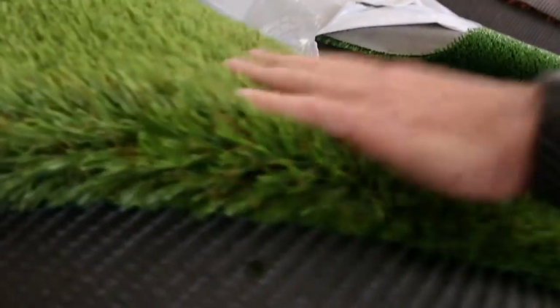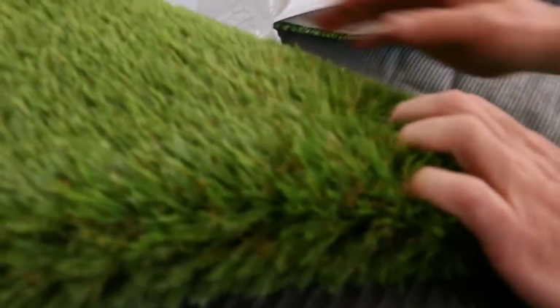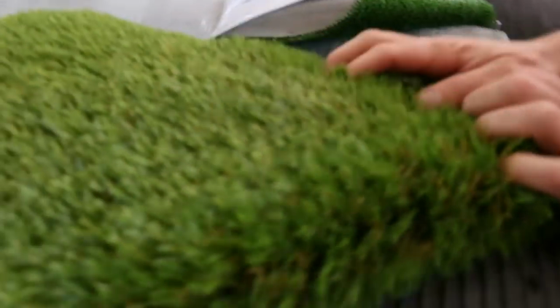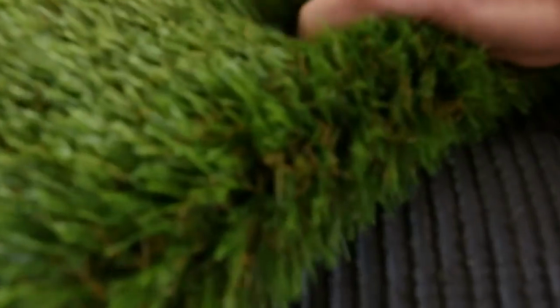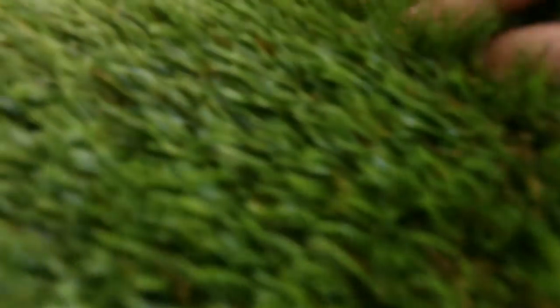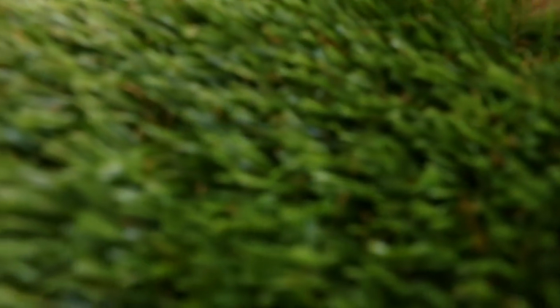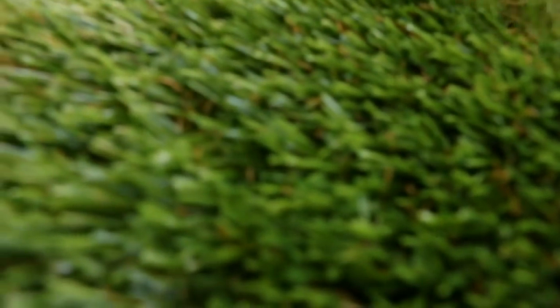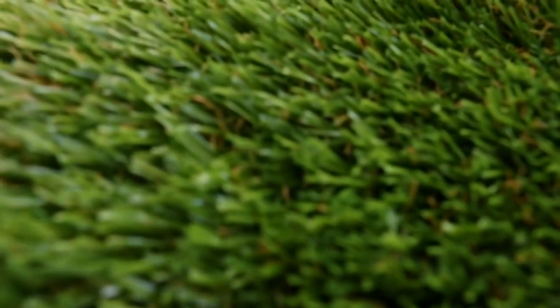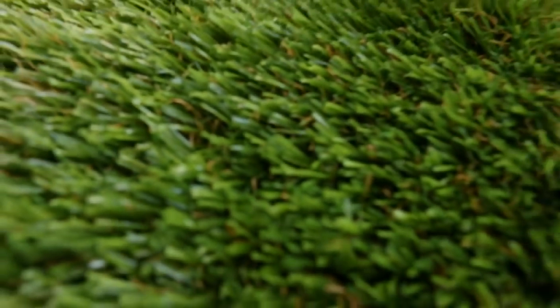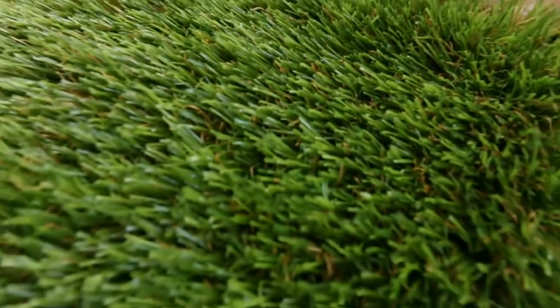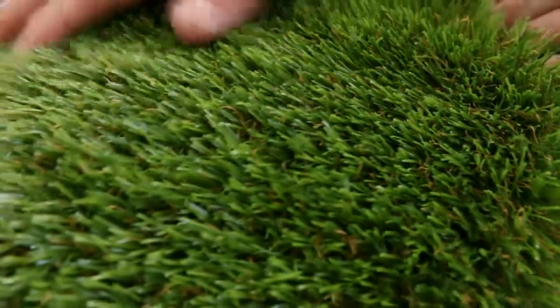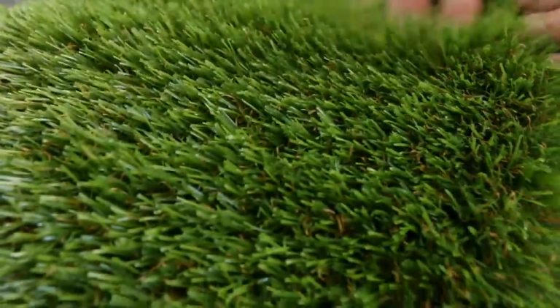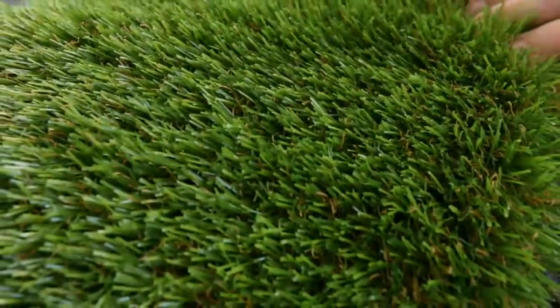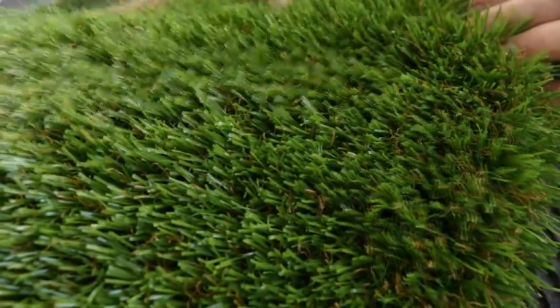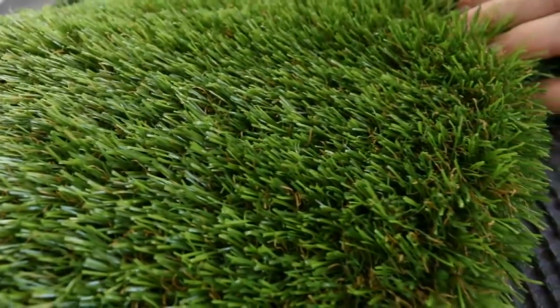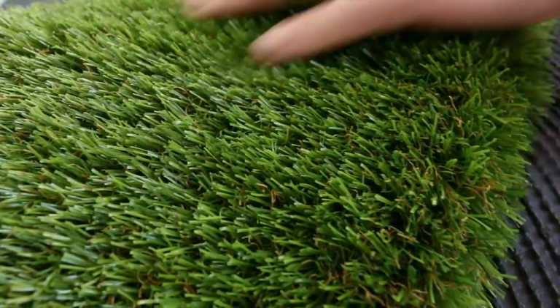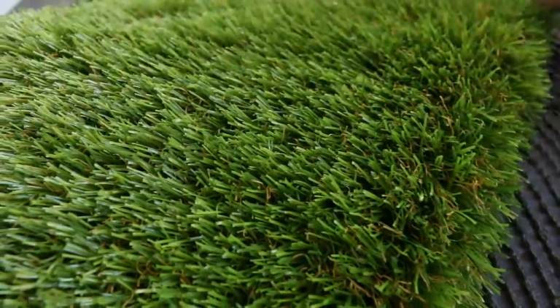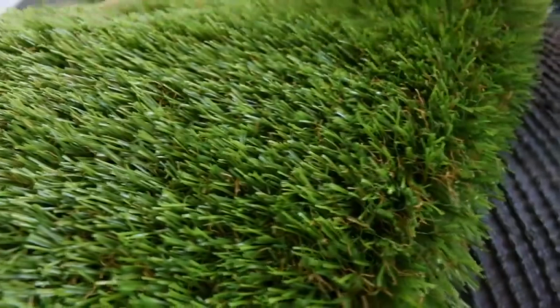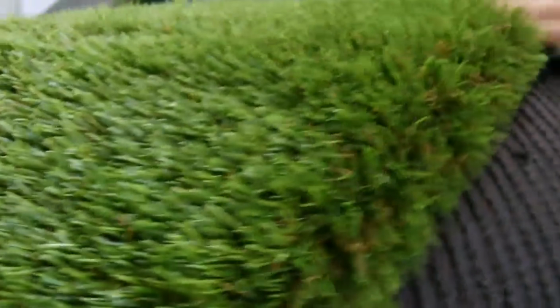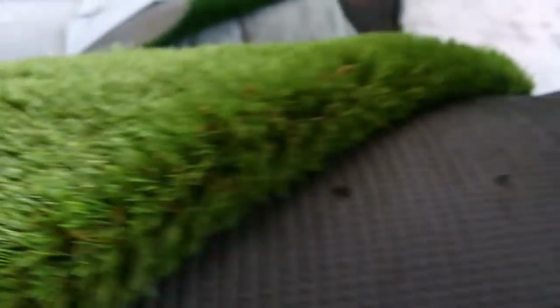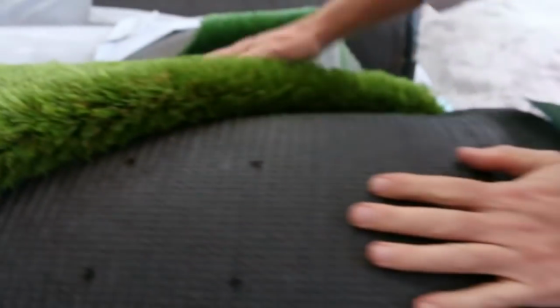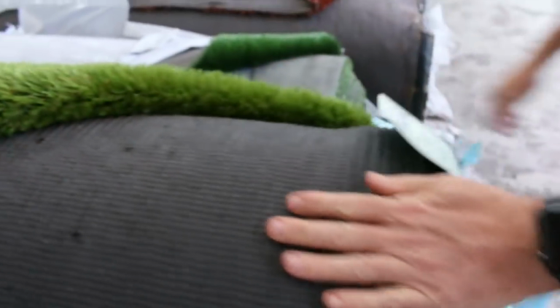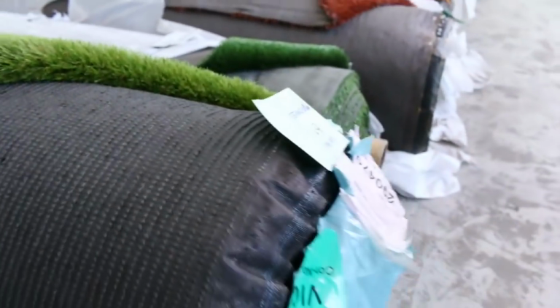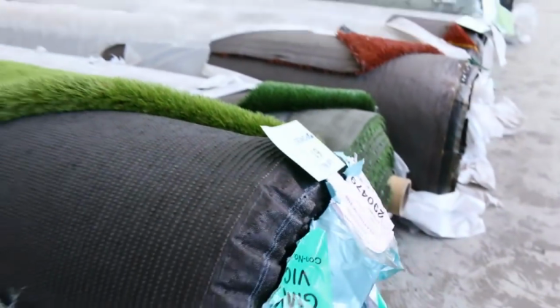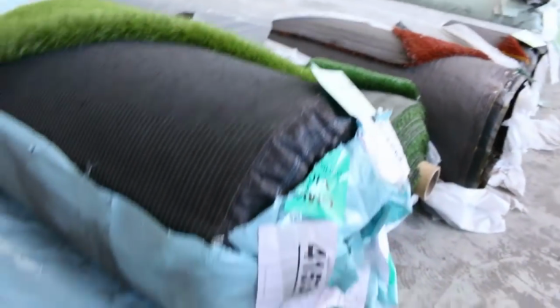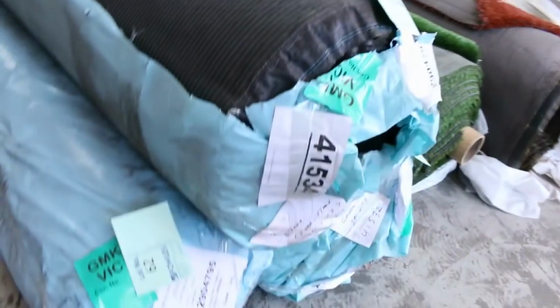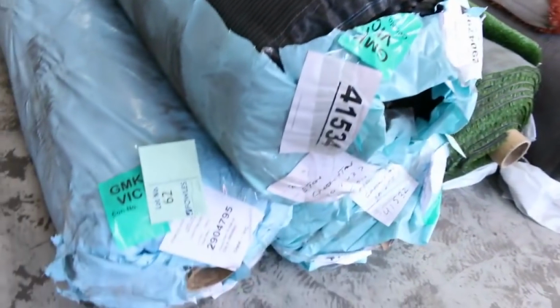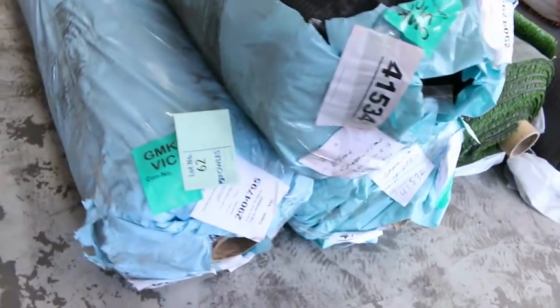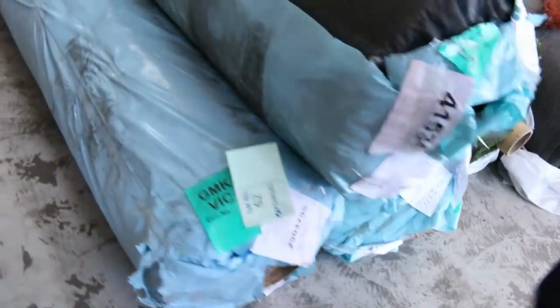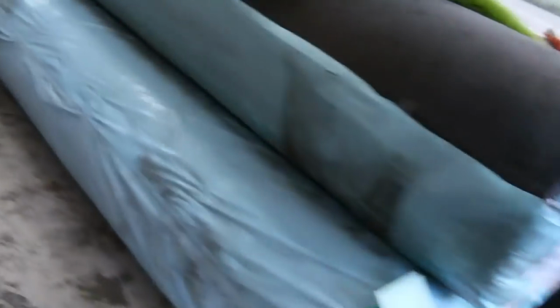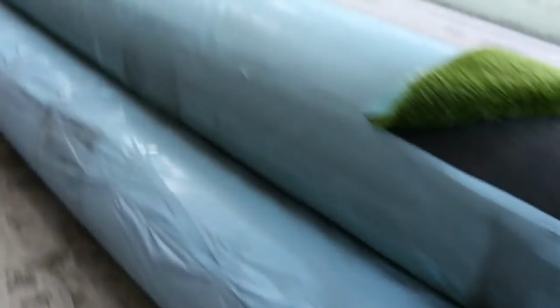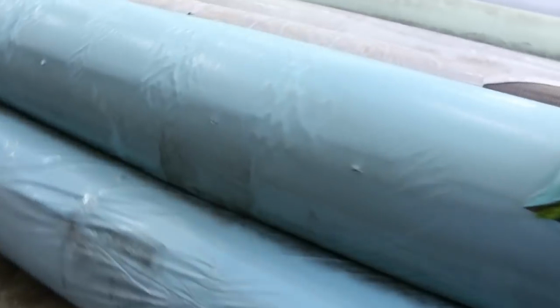This one here is actually a top-of-the-range one — look how thick and lush it is. That'll save you mowing the lawns through spring! And again, looking to get around about $15 a square meter for that.